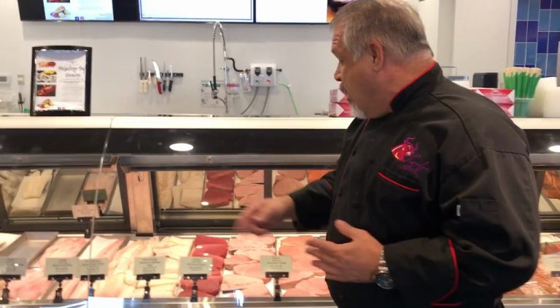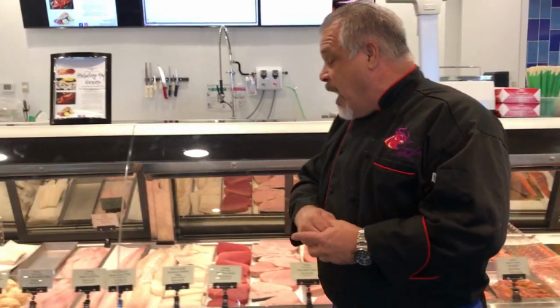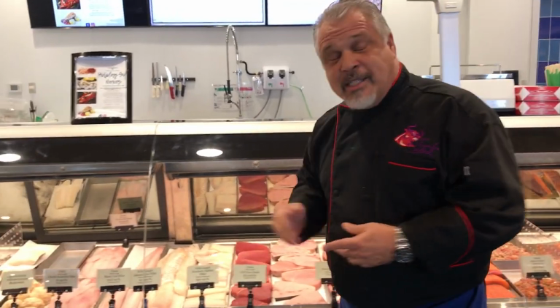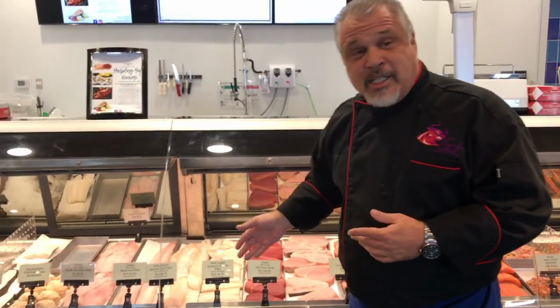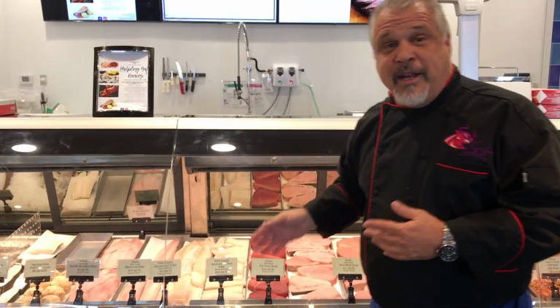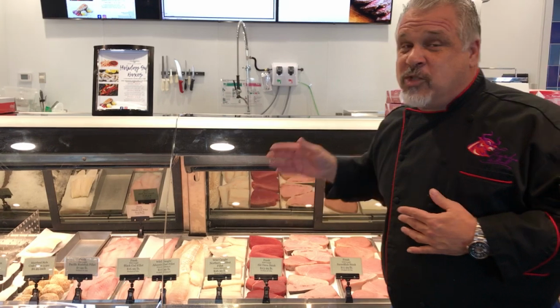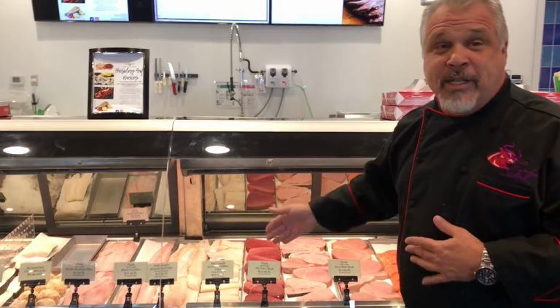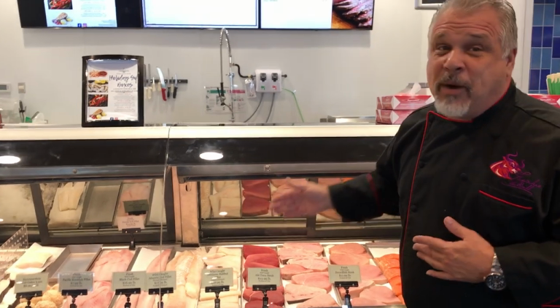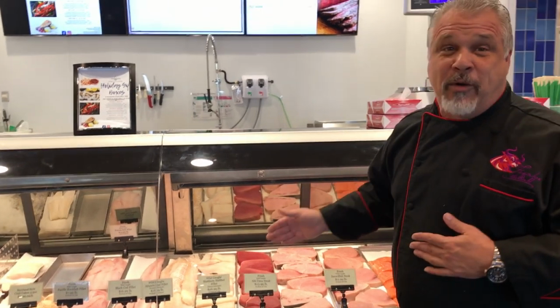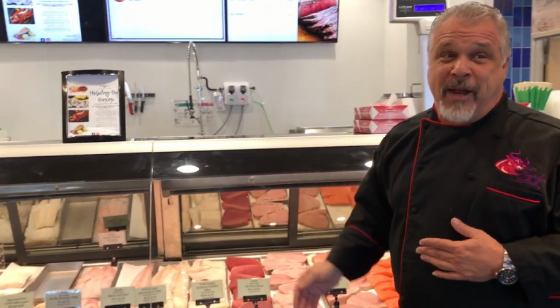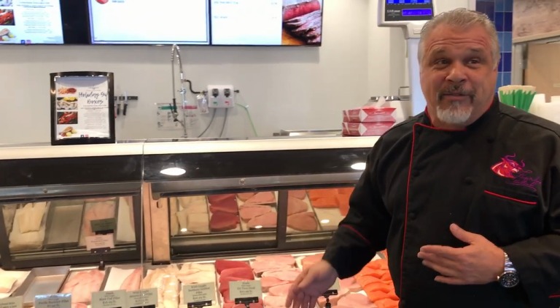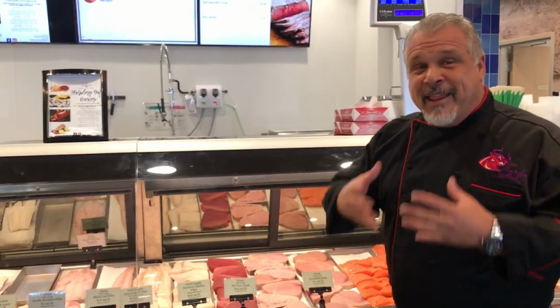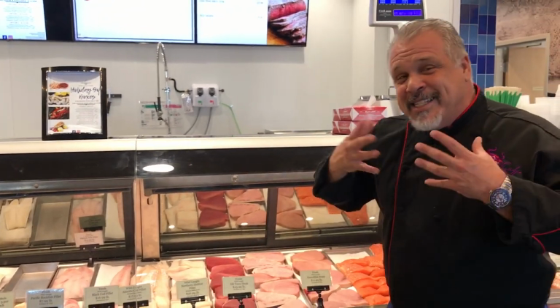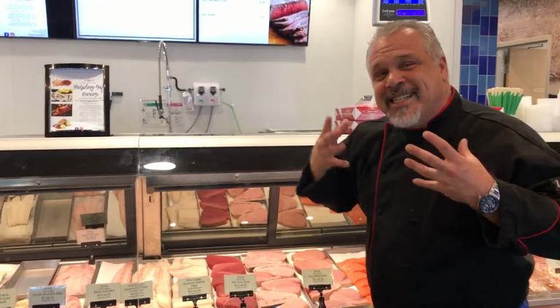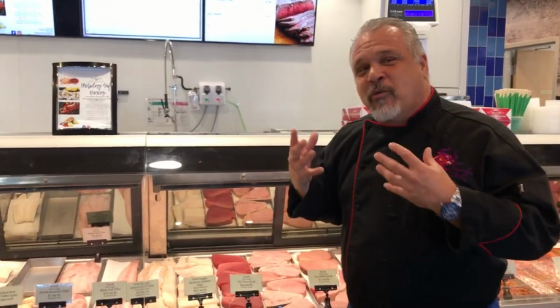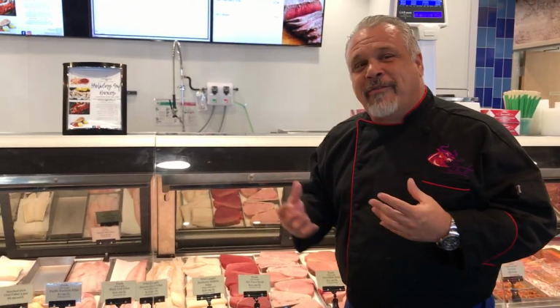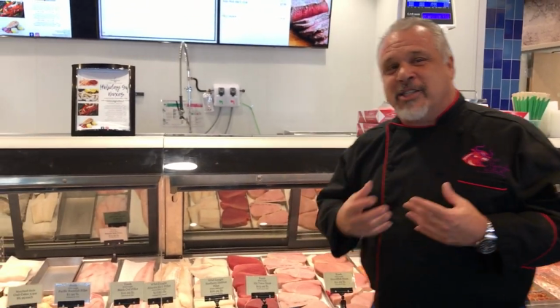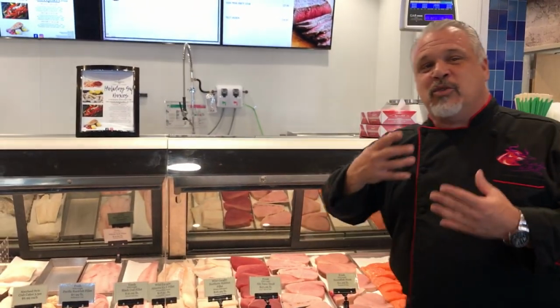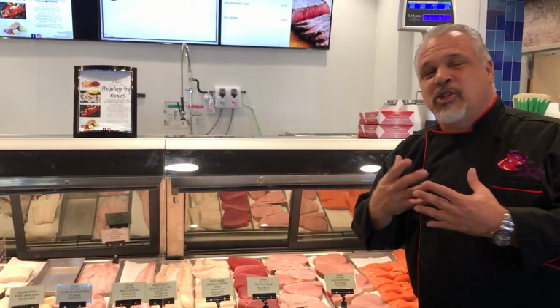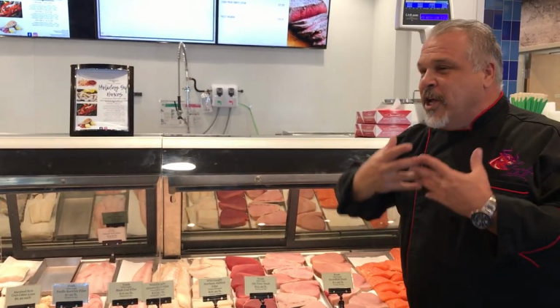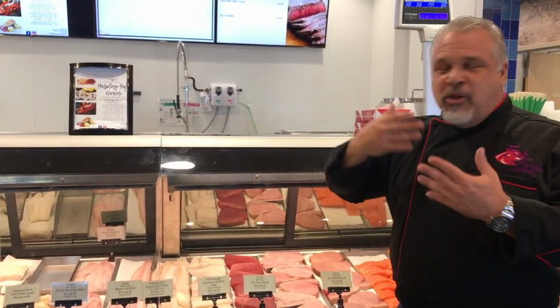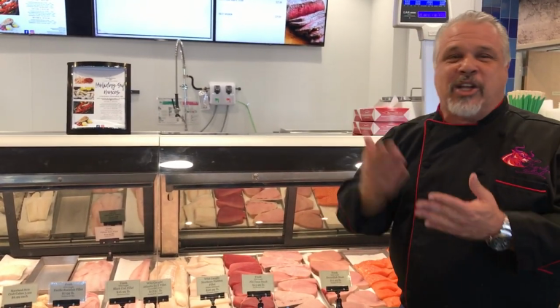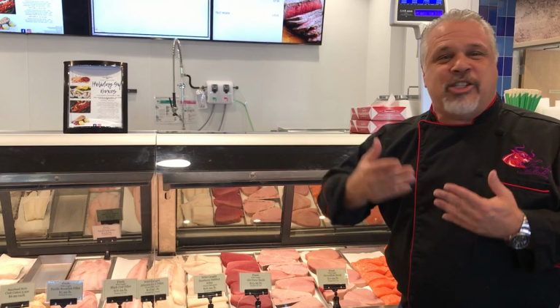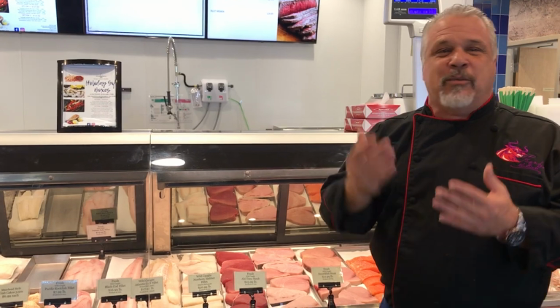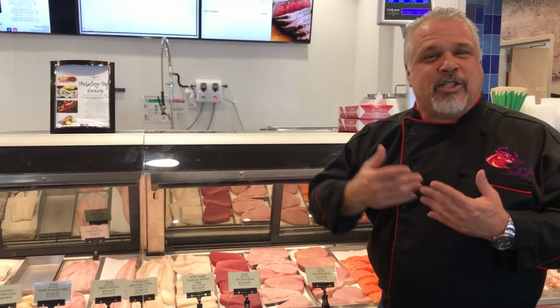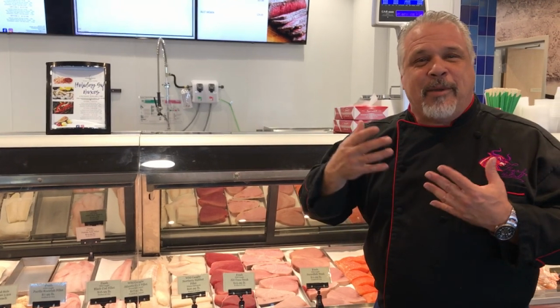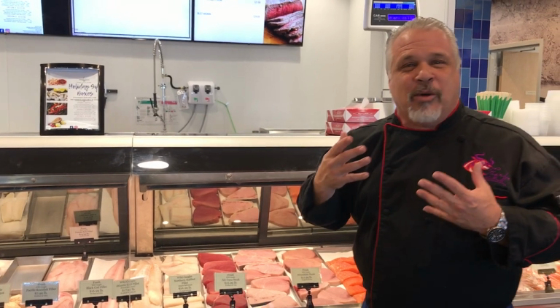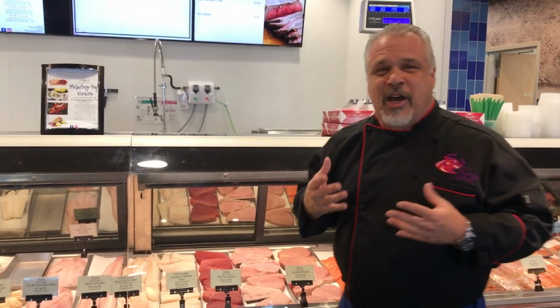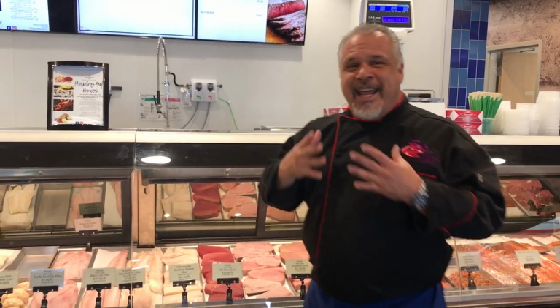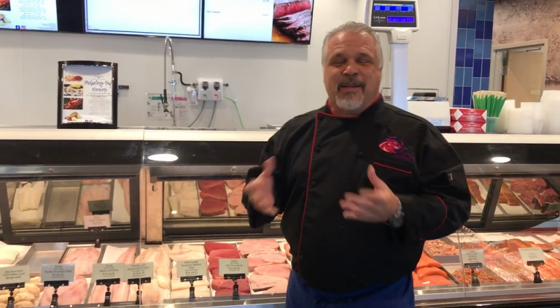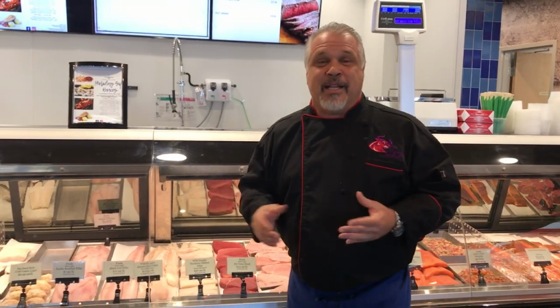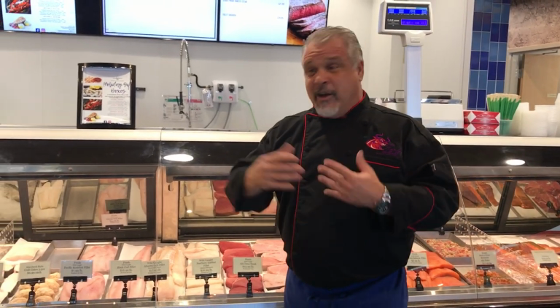Our ahi — as I explained, this is what poke is made out of. This is that raw fish. This is what you slice and eat with wasabi and soy sauce. It's a meal in itself.